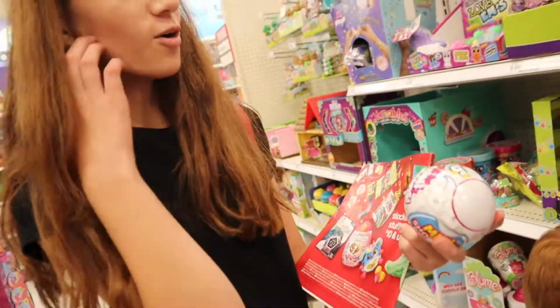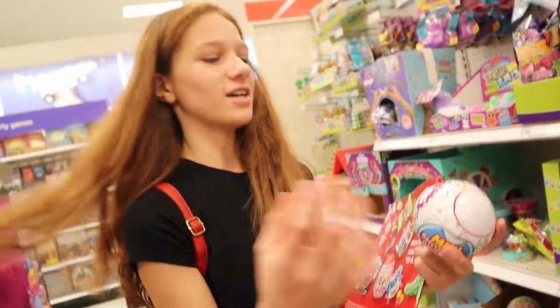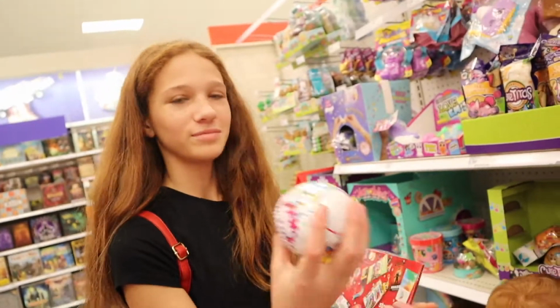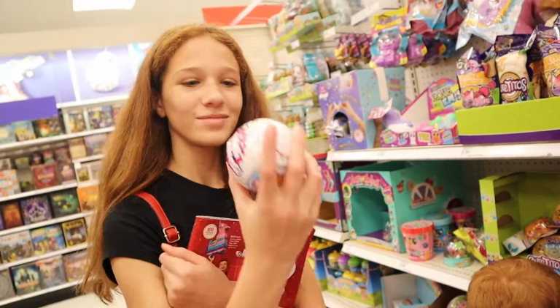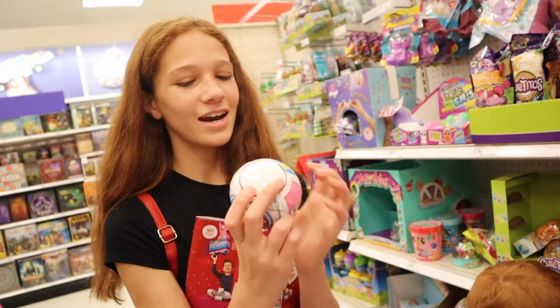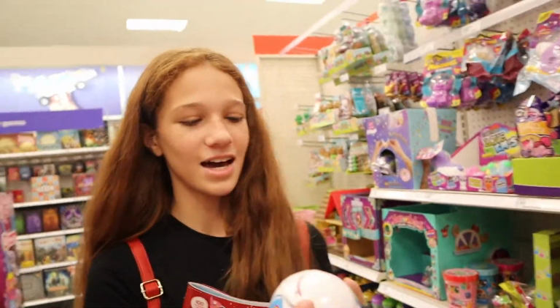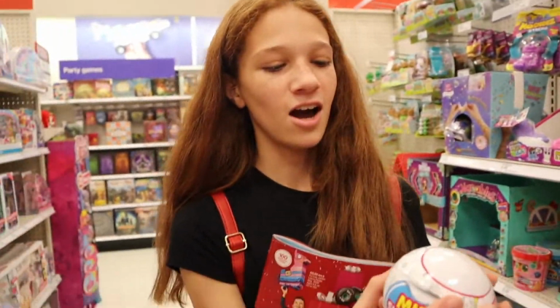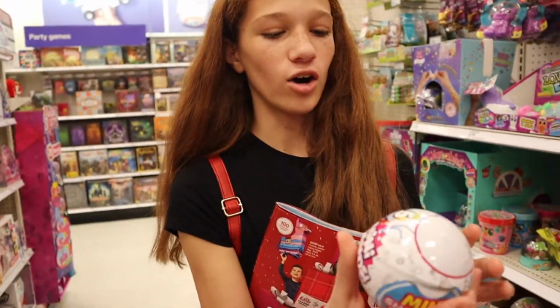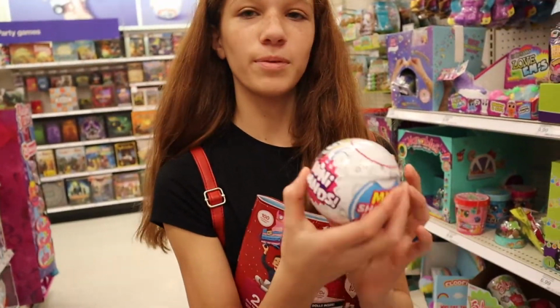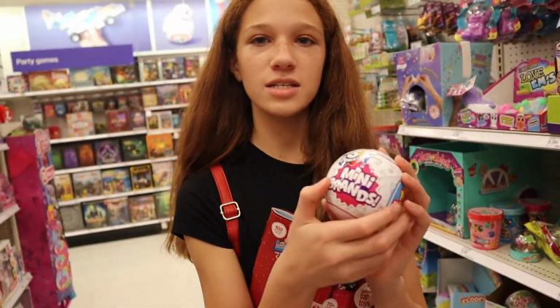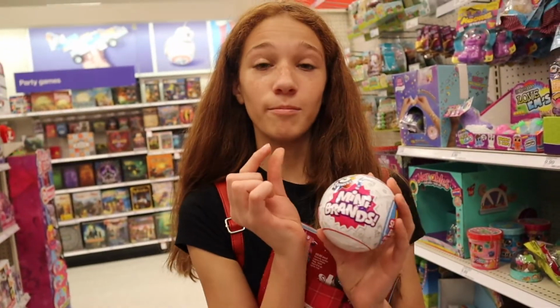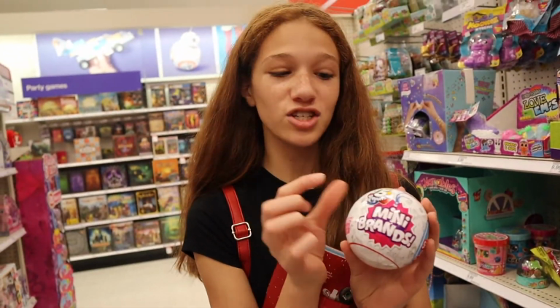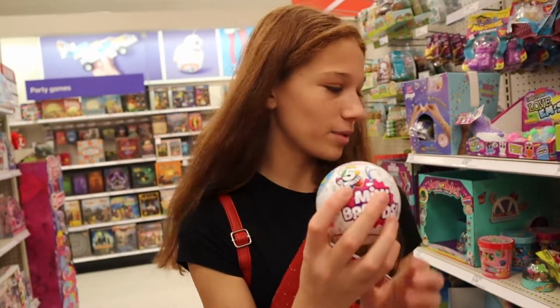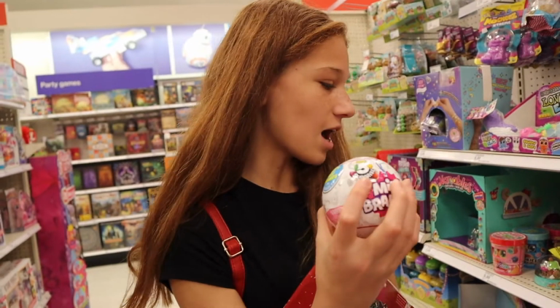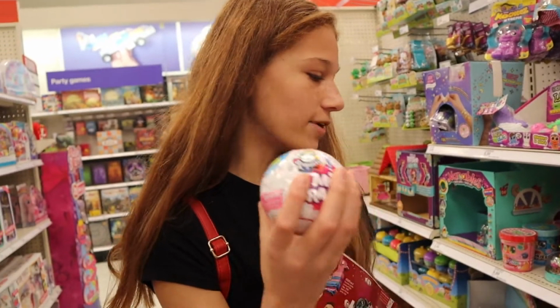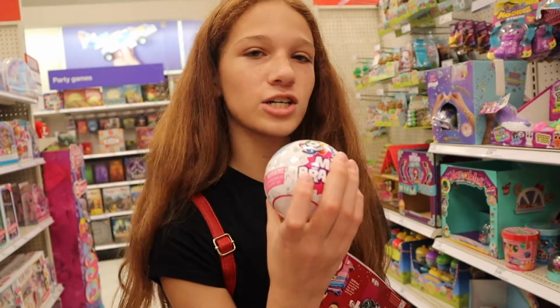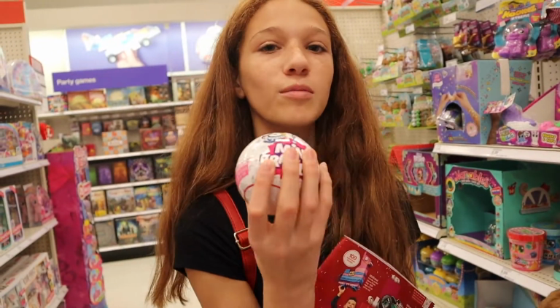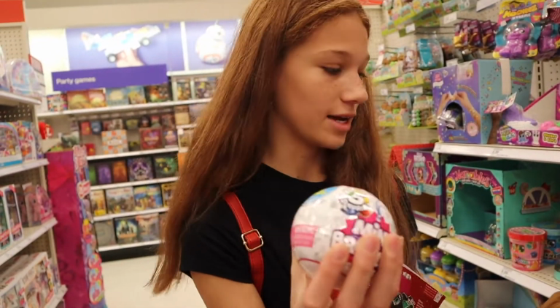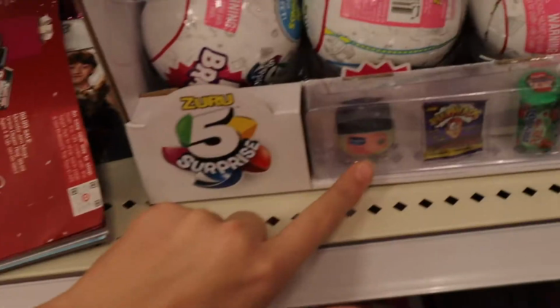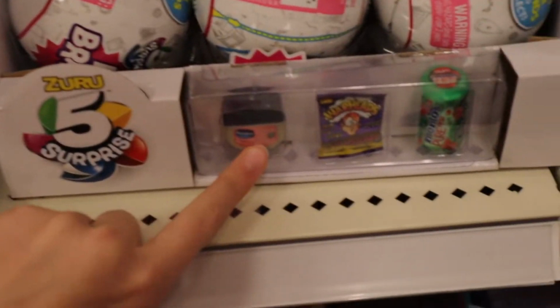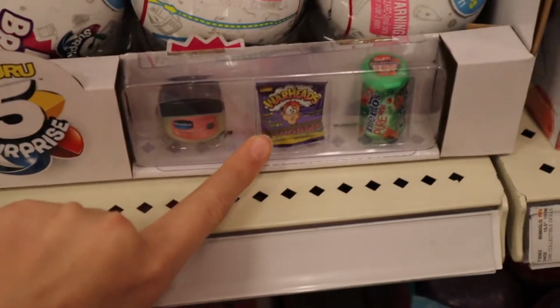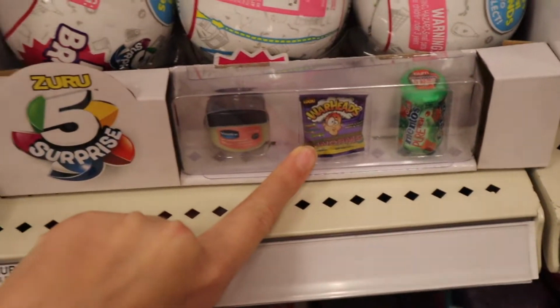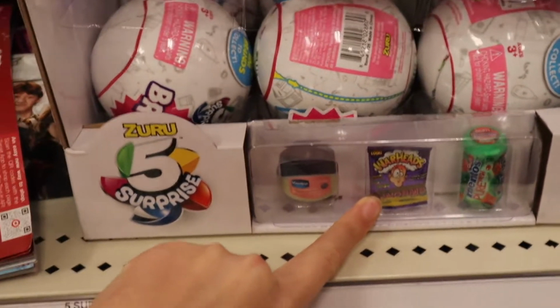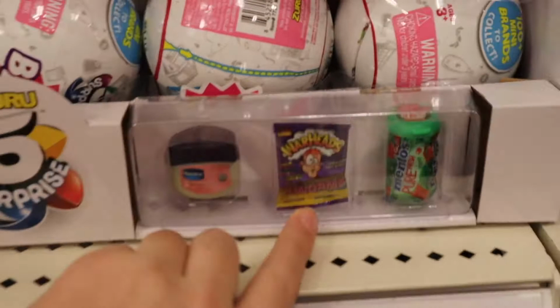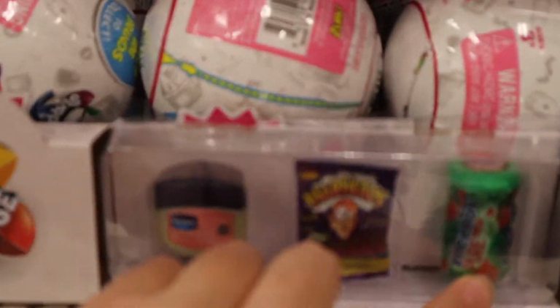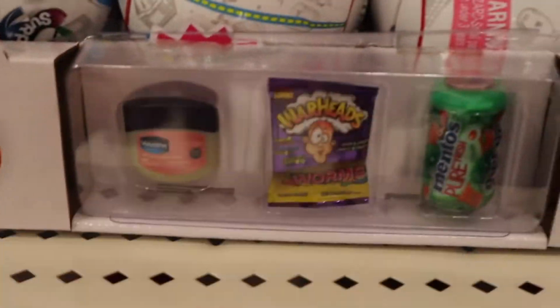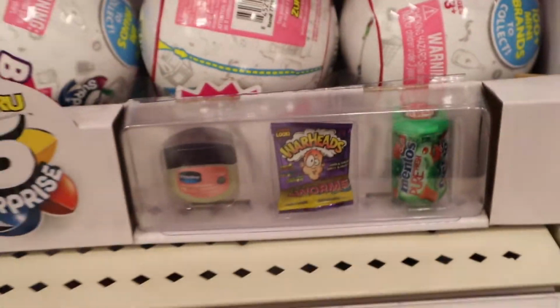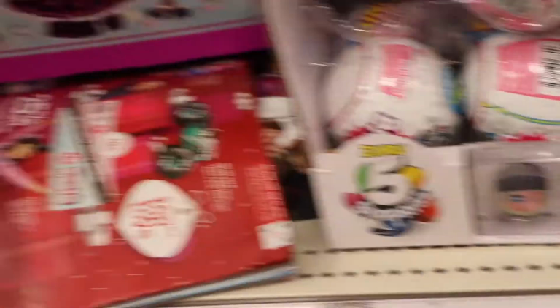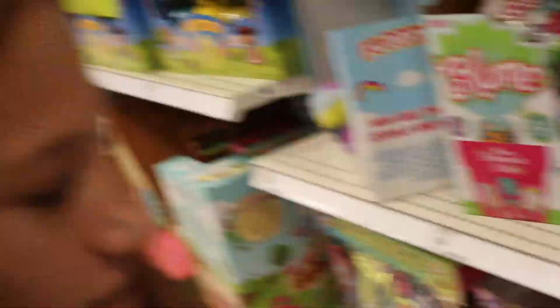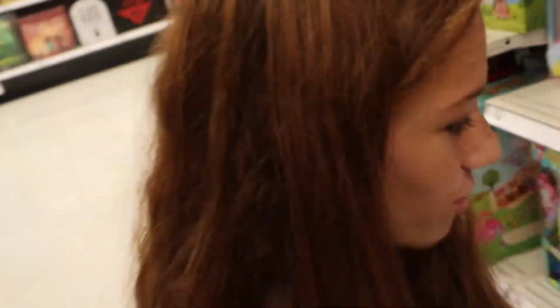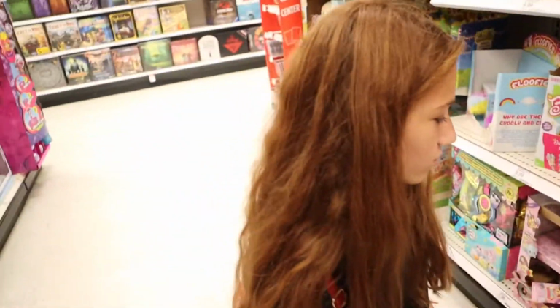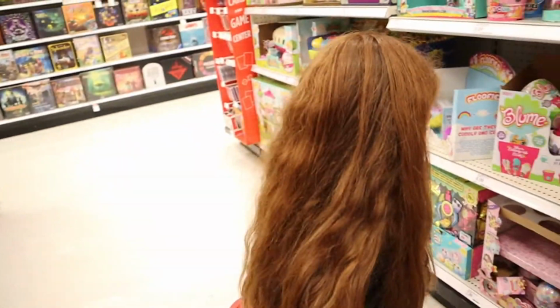You open these up and inside are miniature replicas of an actual brand. They look like Vaseline, Warheads, and Mentos. Oh, that's cute — that's really cute.